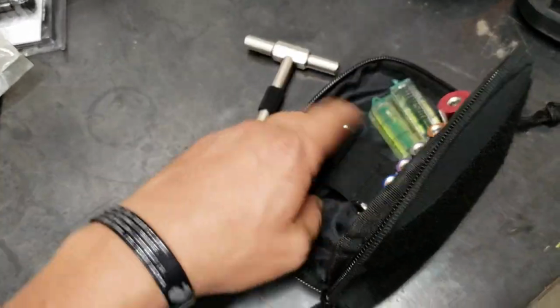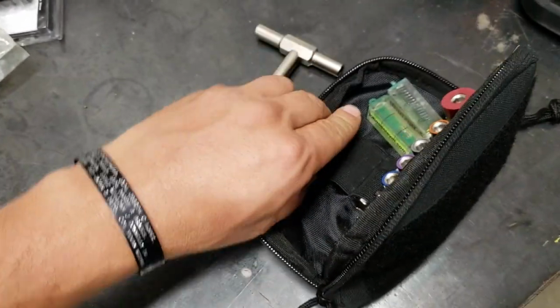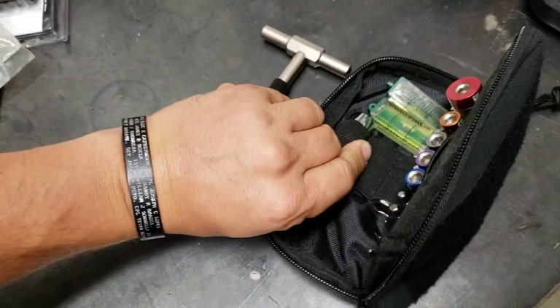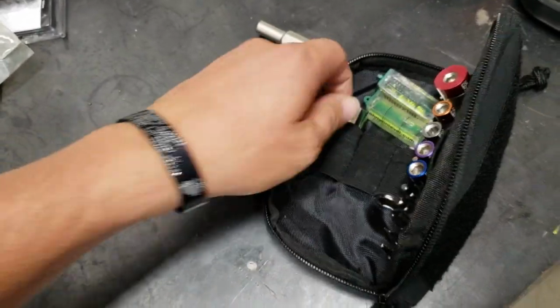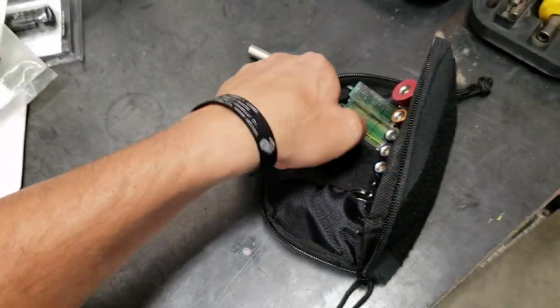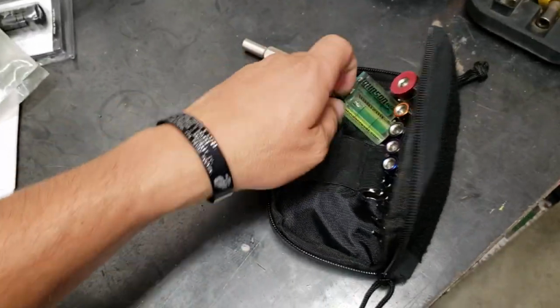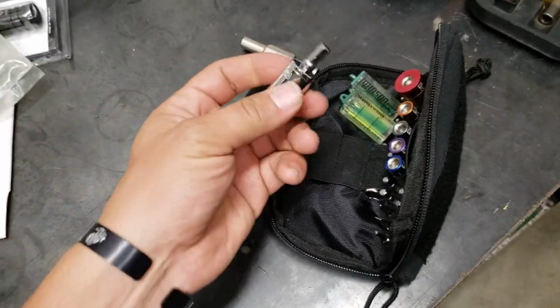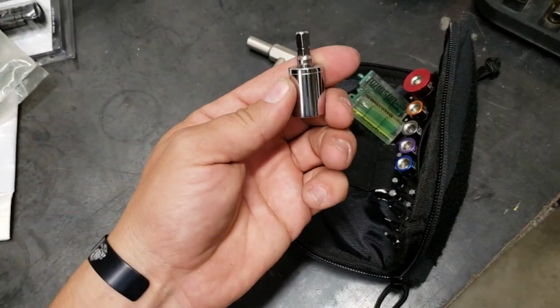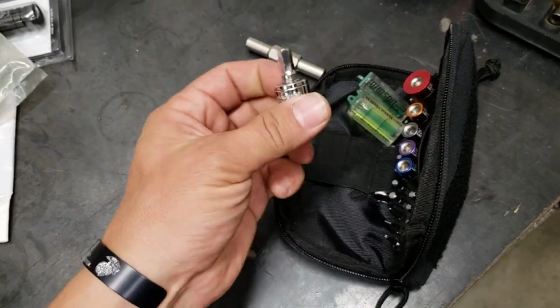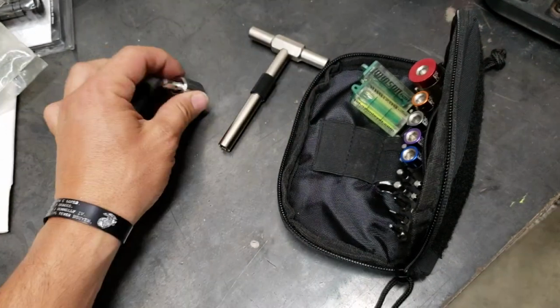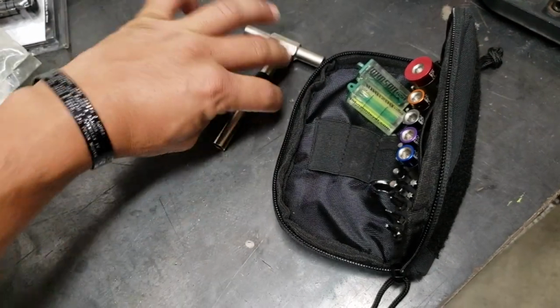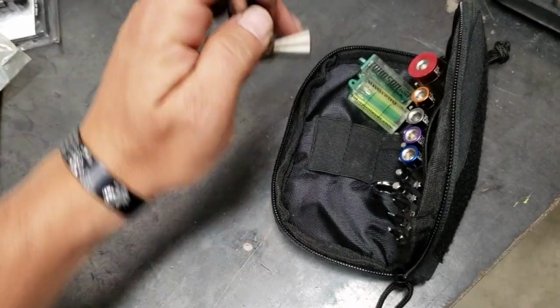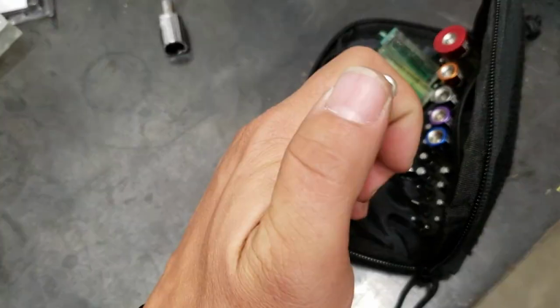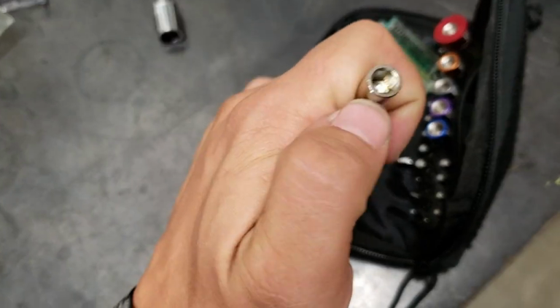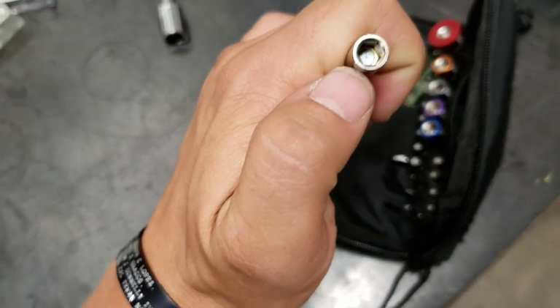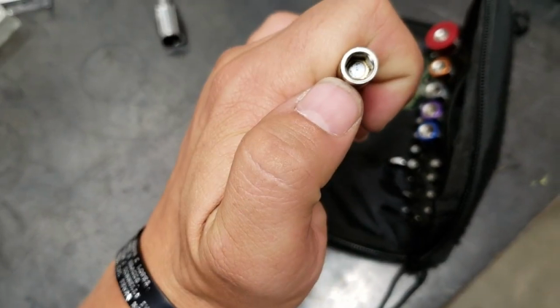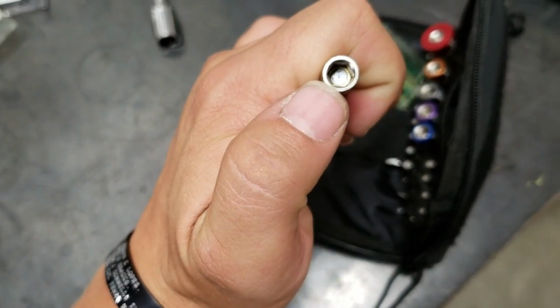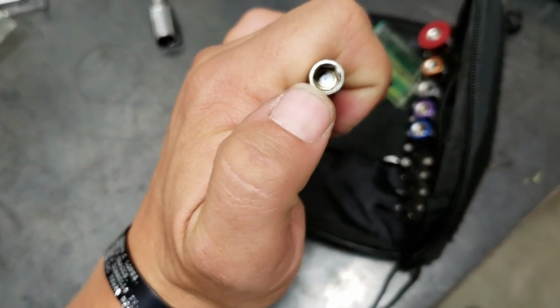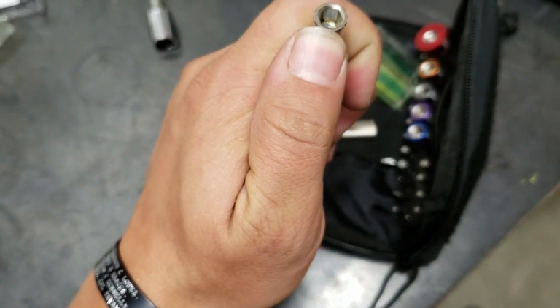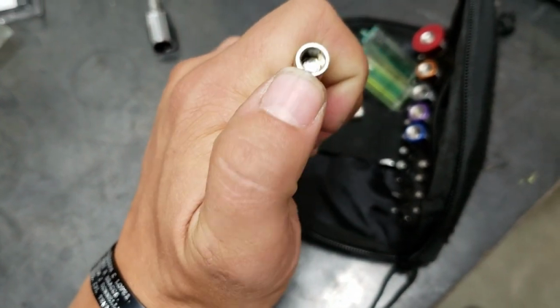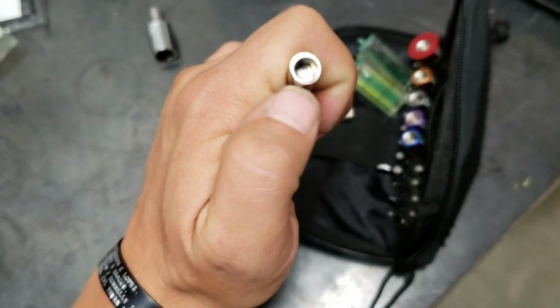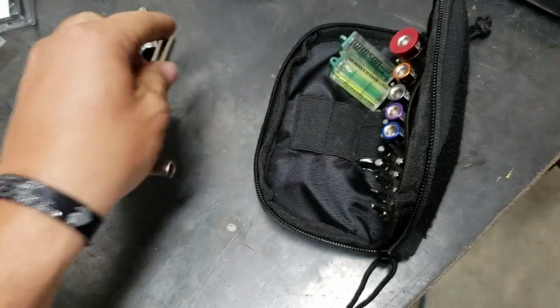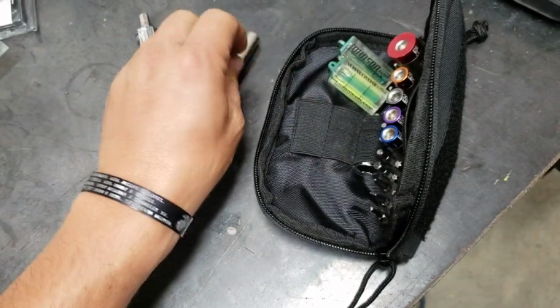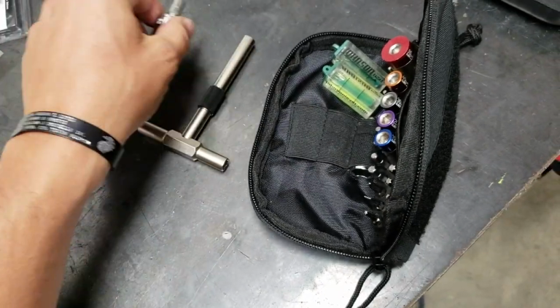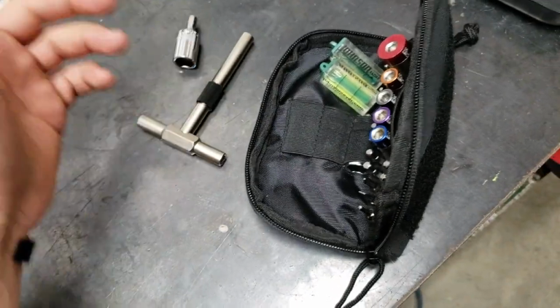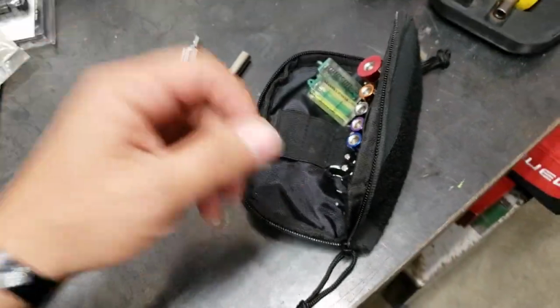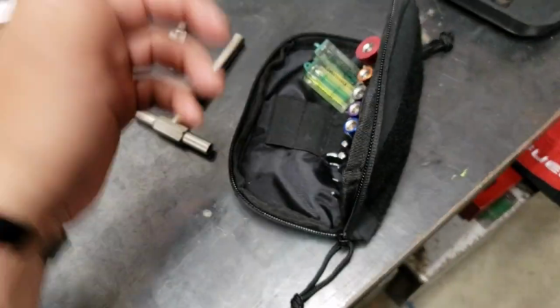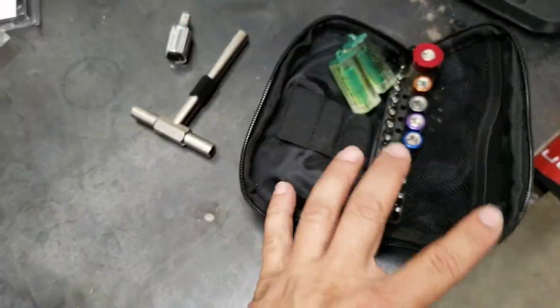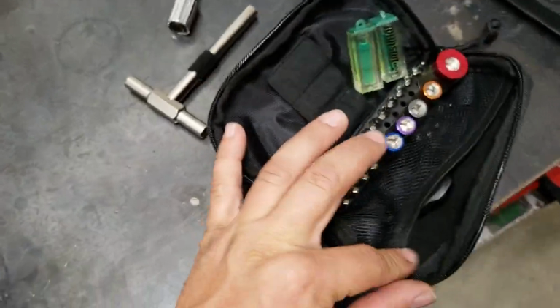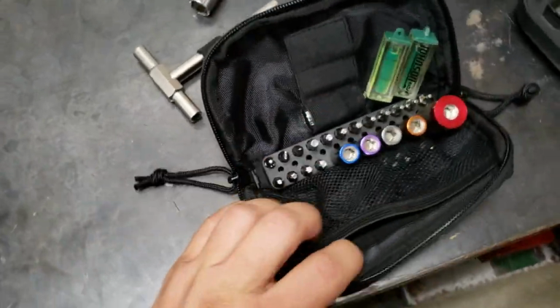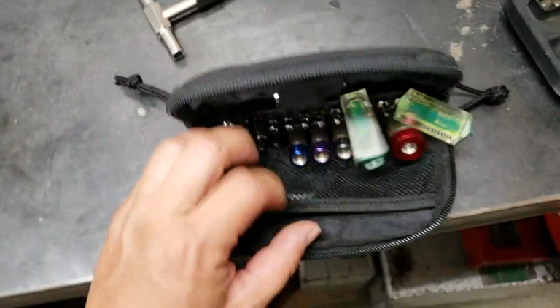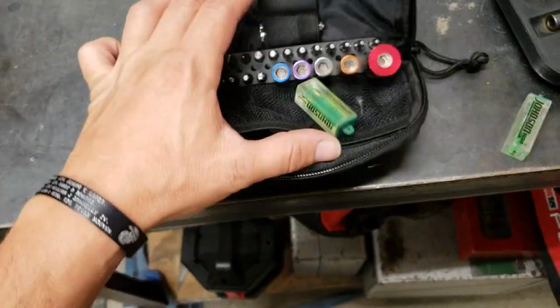We got our half-inch socket here — bolts right up. Another cool feature about this if you look at it: it's magnetic, so all your bits hold on to it. You don't have to worry about them falling off or losing them out on the grass — that sucks.